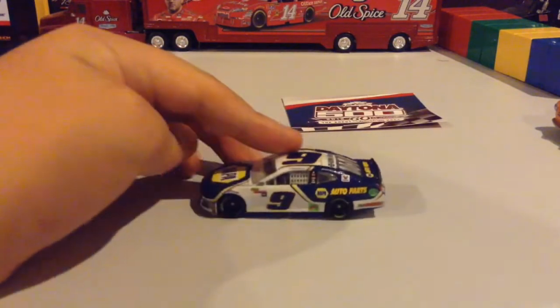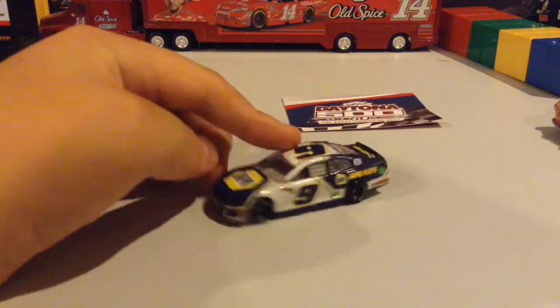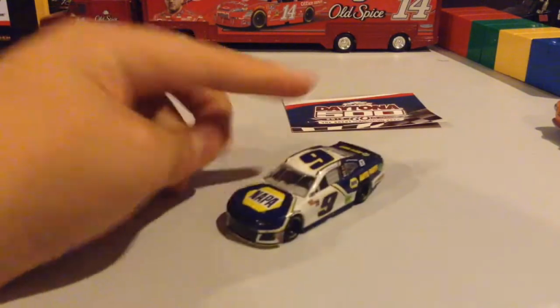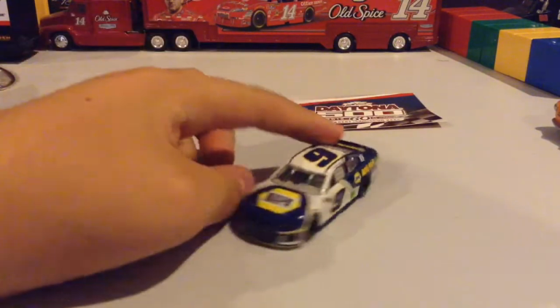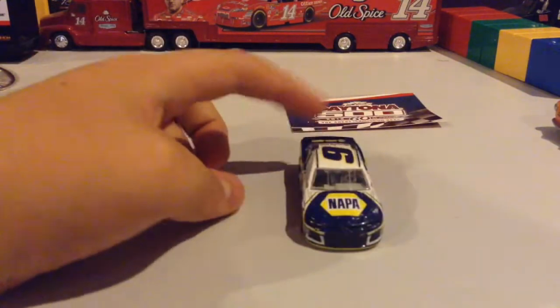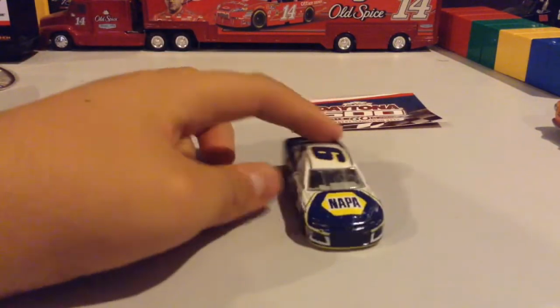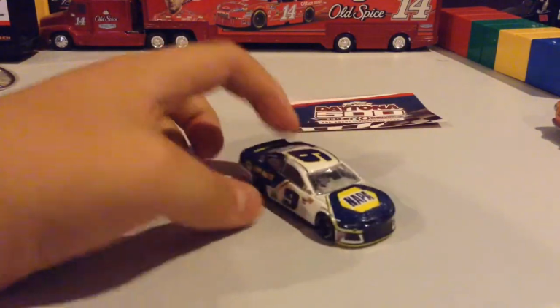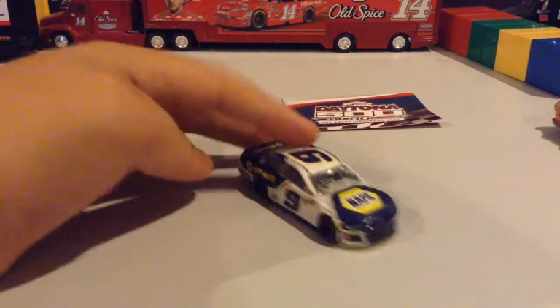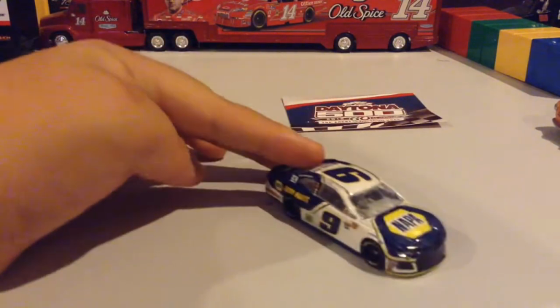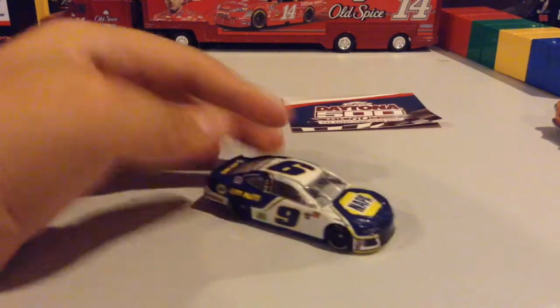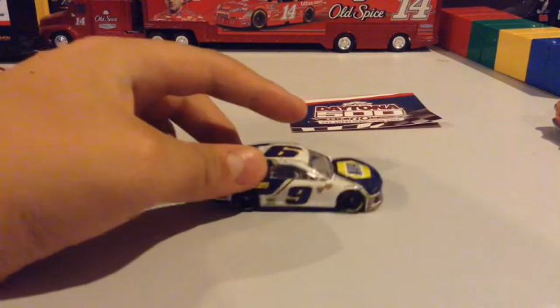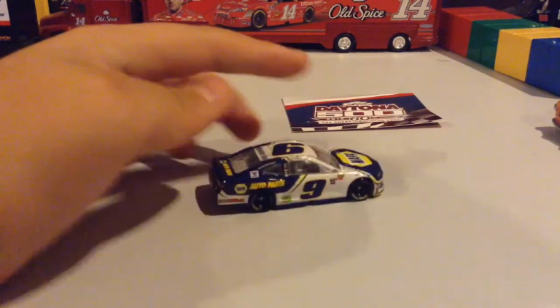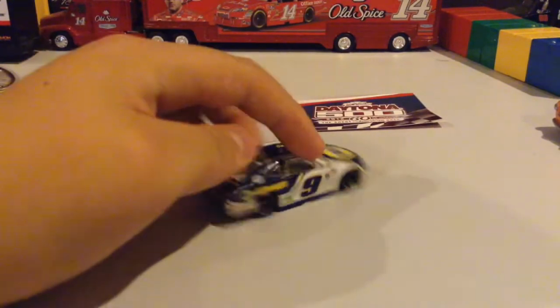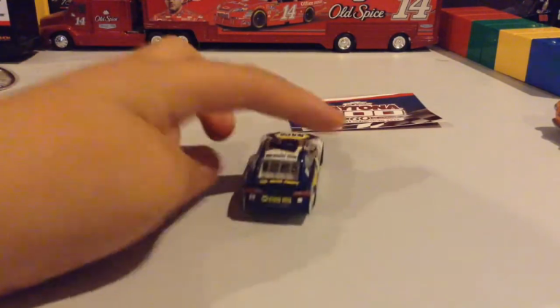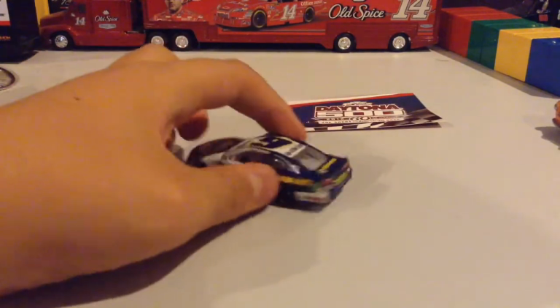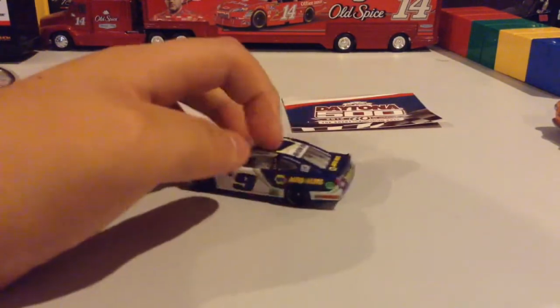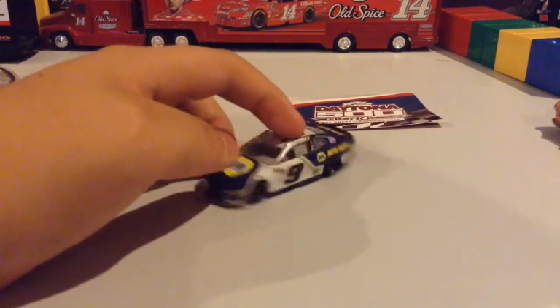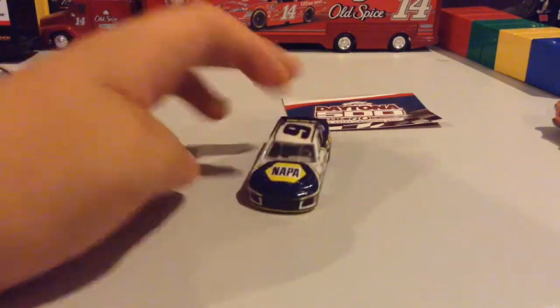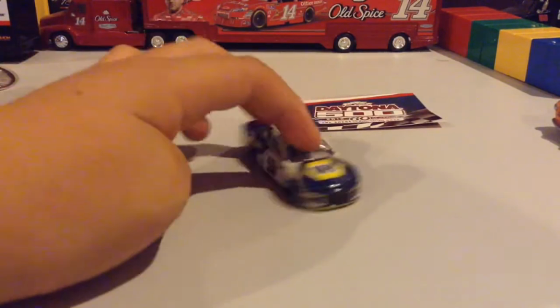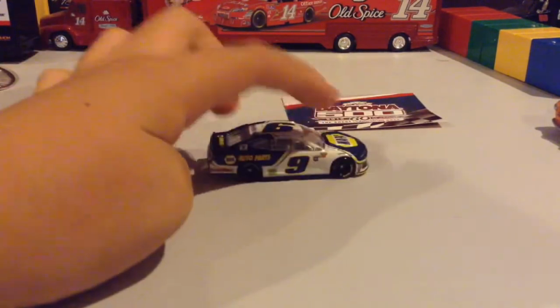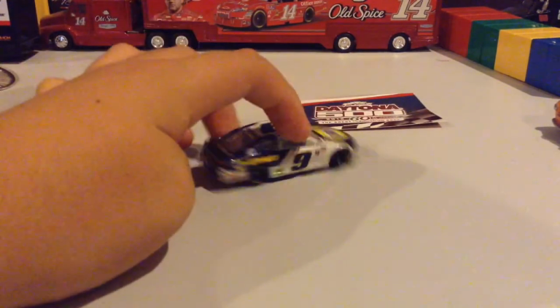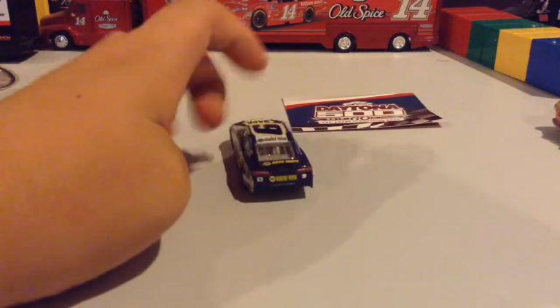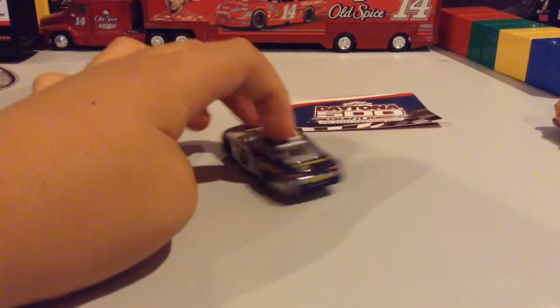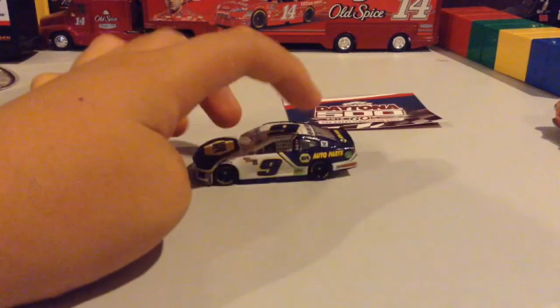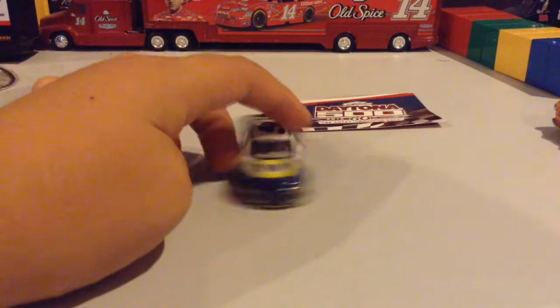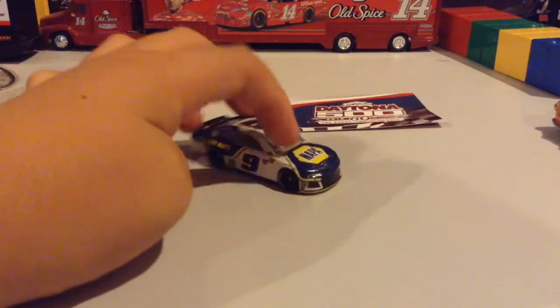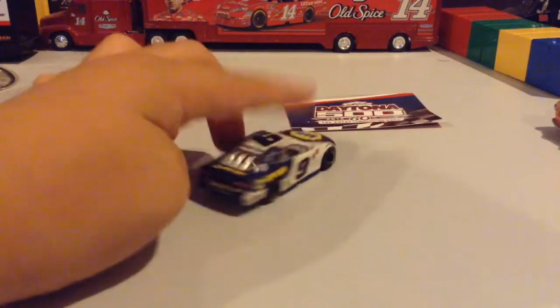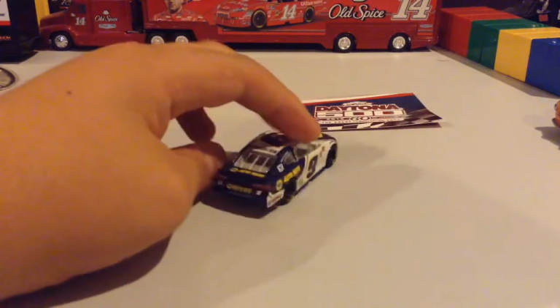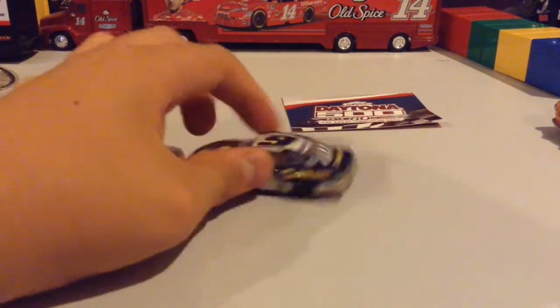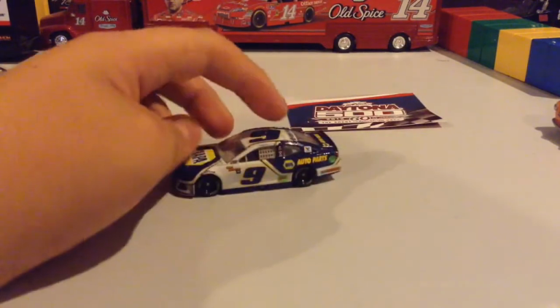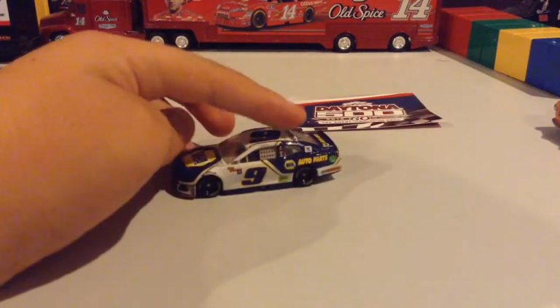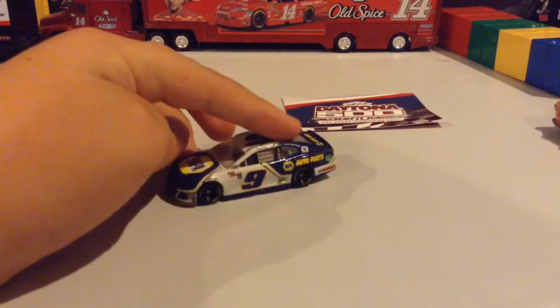It's blue with yellow, and the same old yellow Napa Know-How with white. Mountain Dew, Sun Energy.